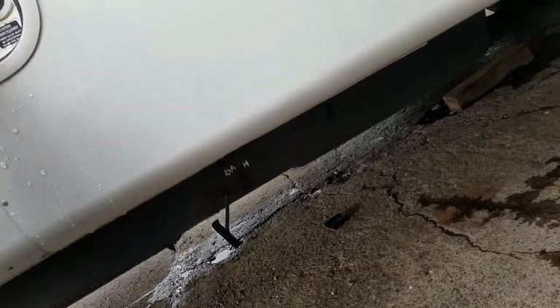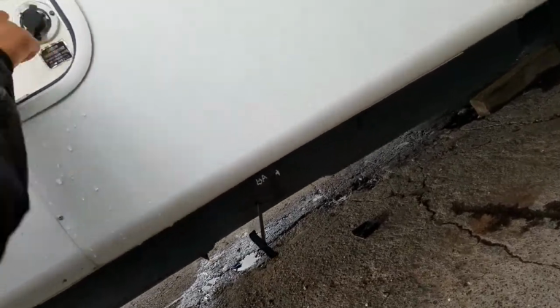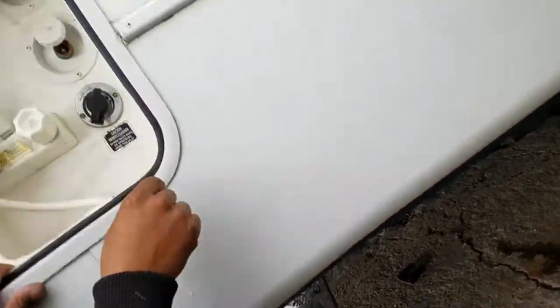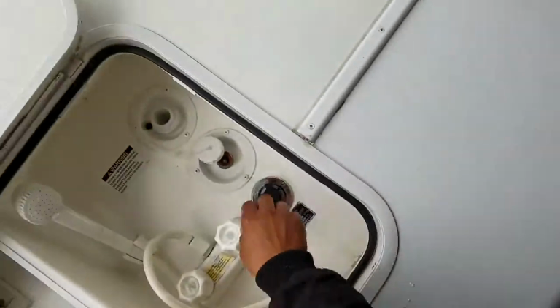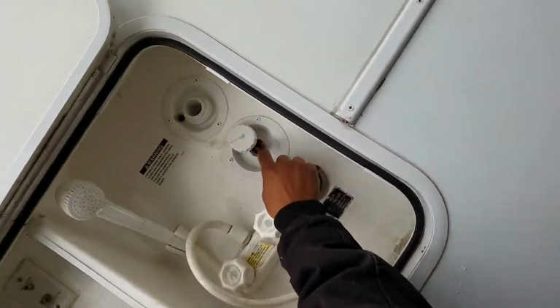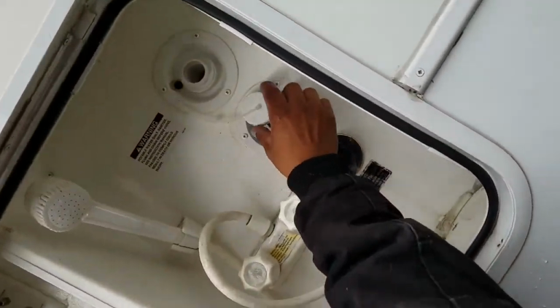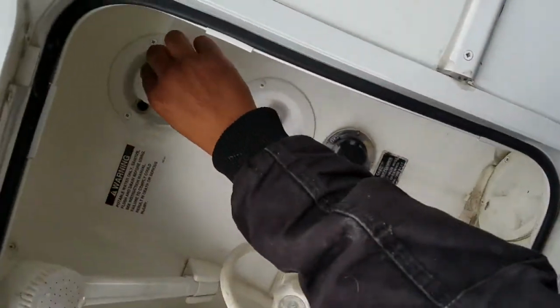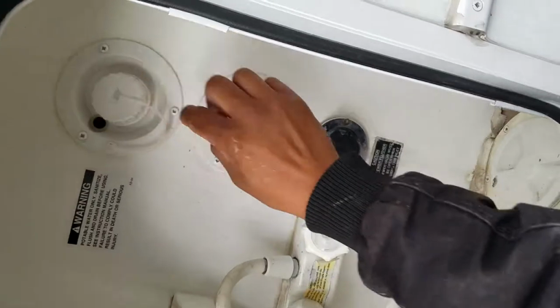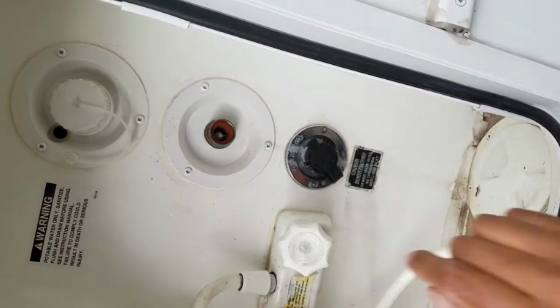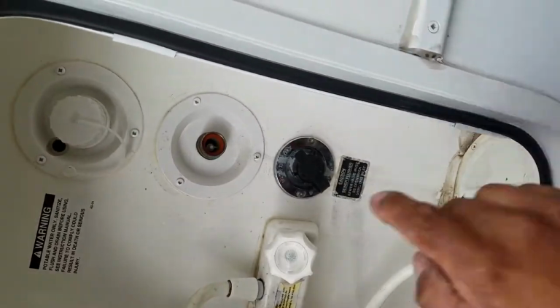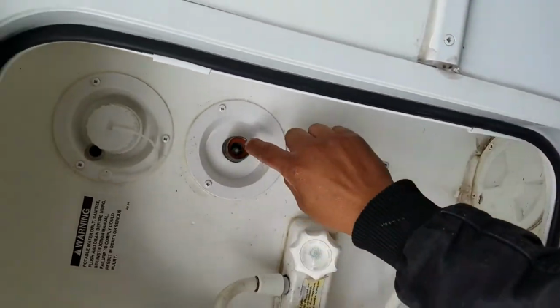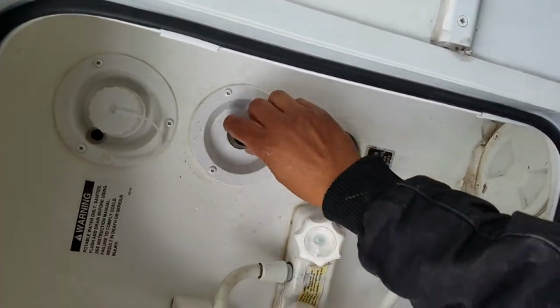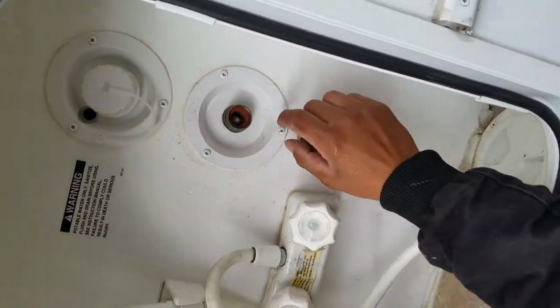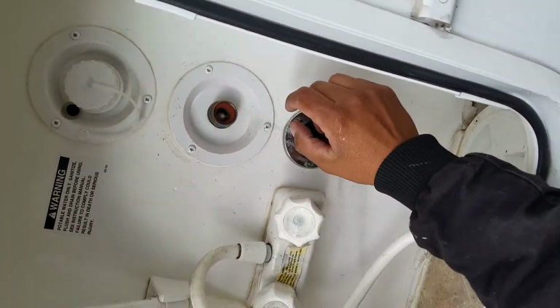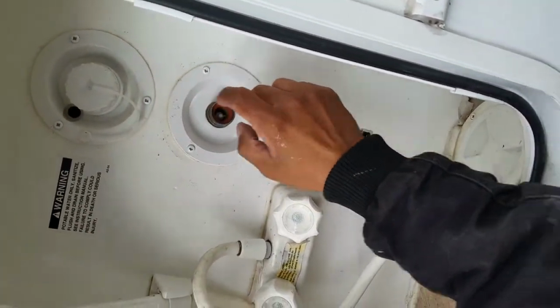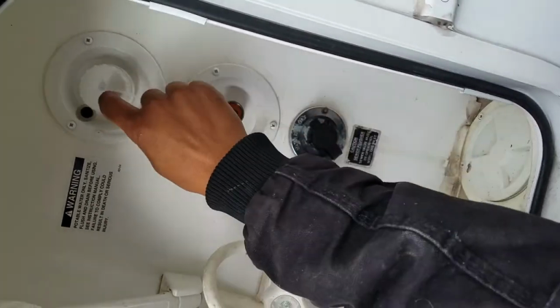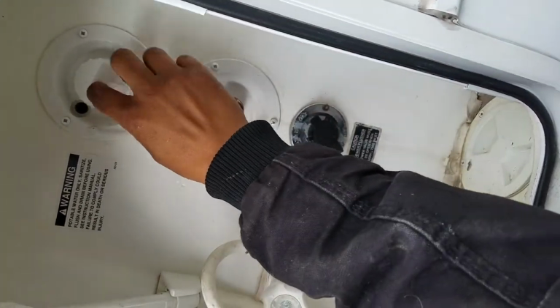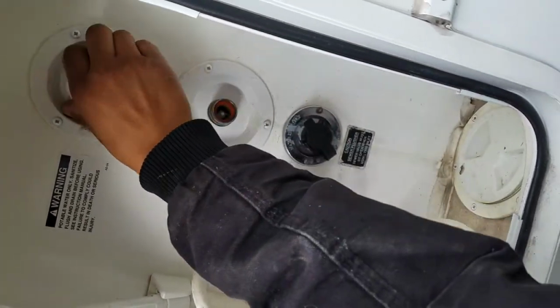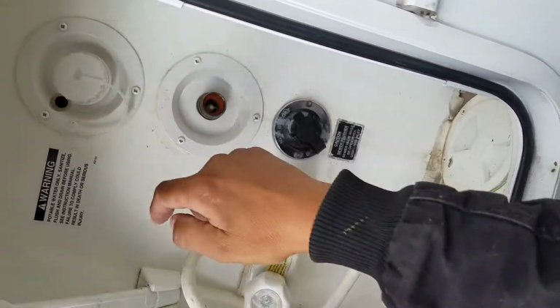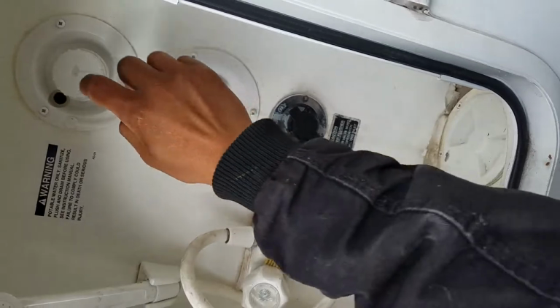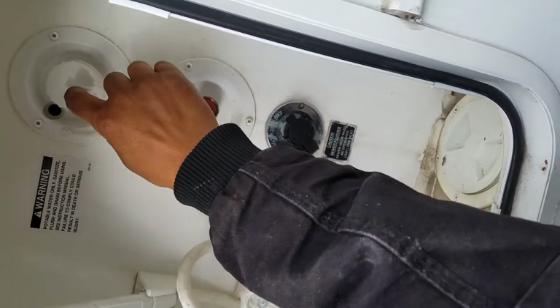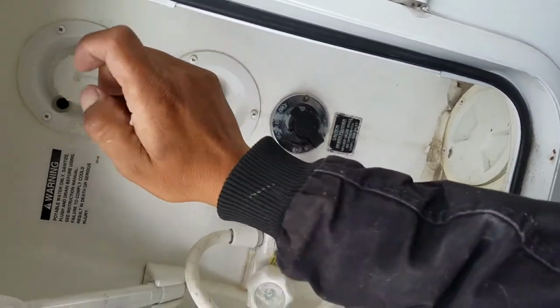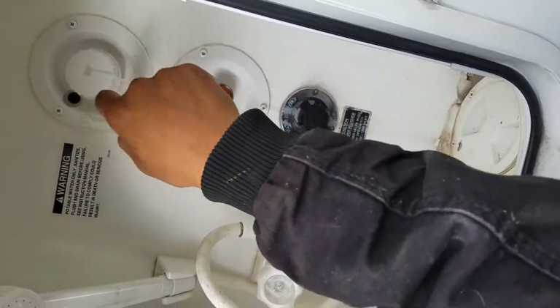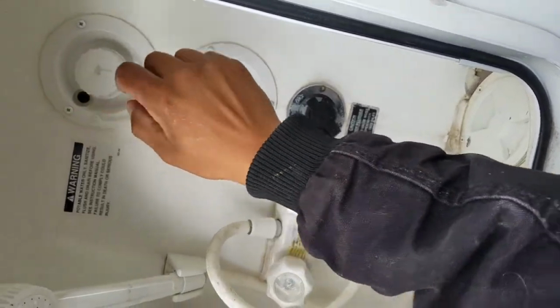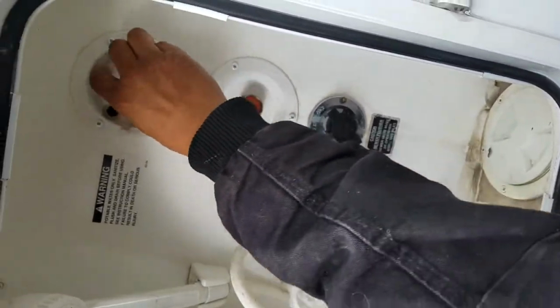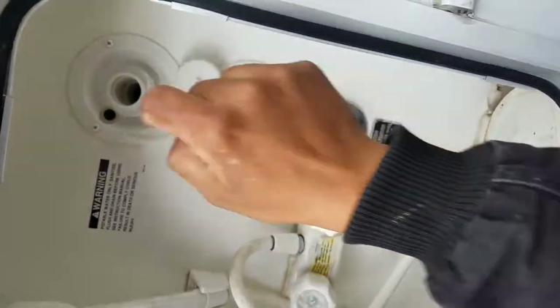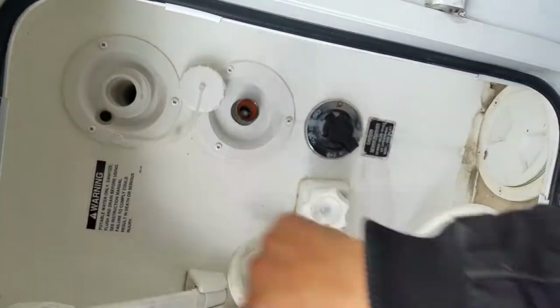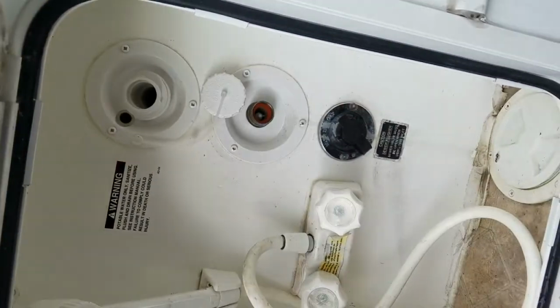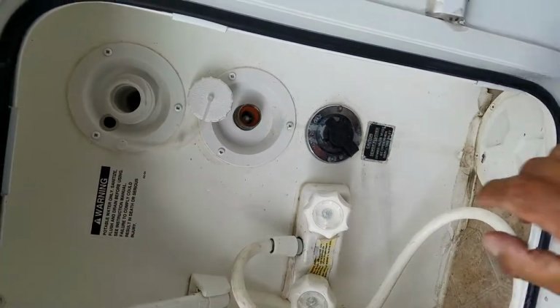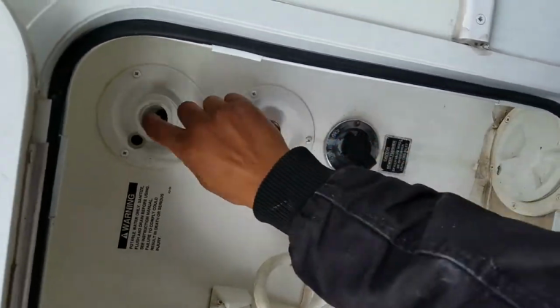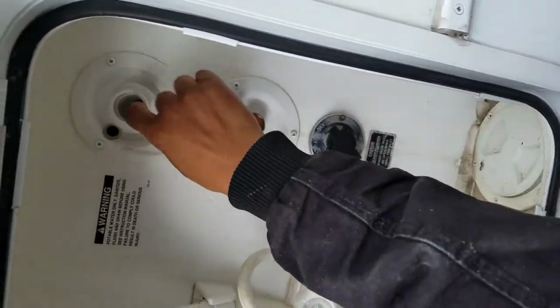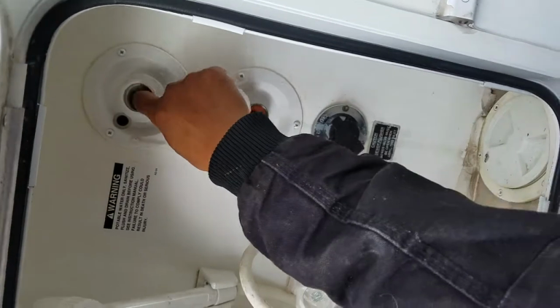This is a brush for the black tank. This is your city water — your straight hookup. This is more for the pump, if you're gonna use your pump. This is how you fill your fresh water tank — you stick the hose in there and it fills your fresh water through here.